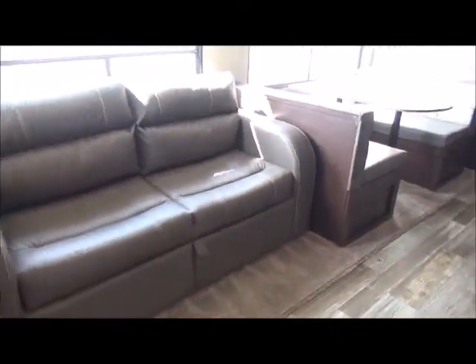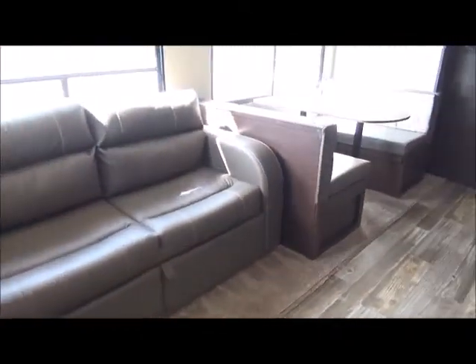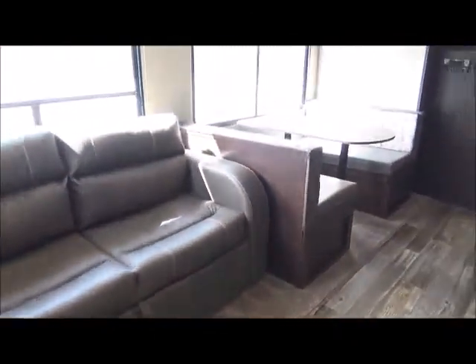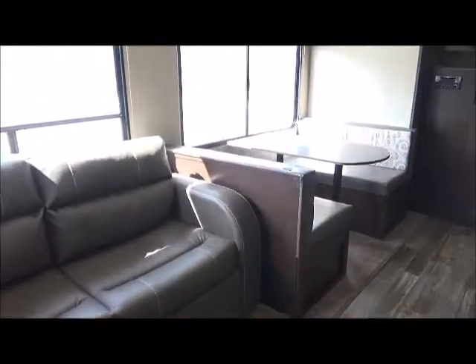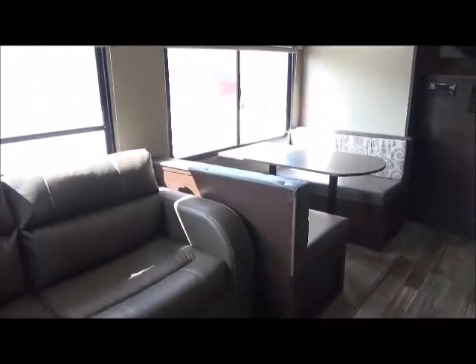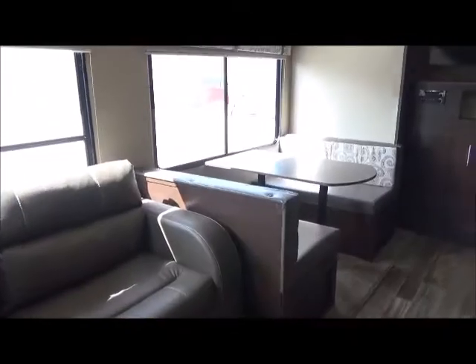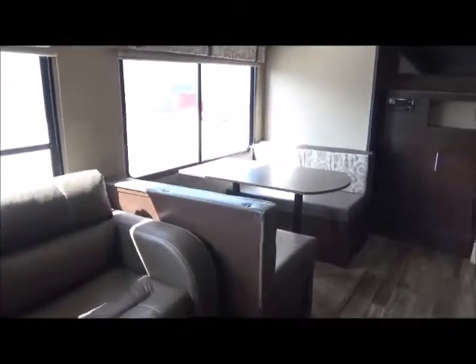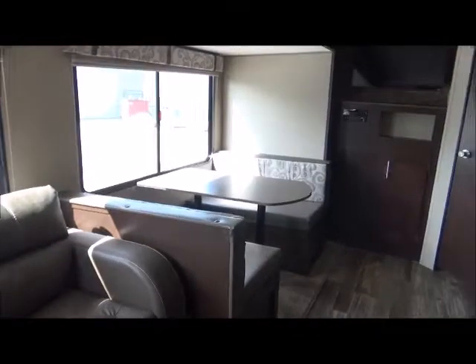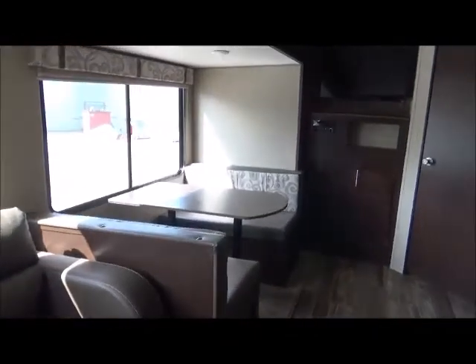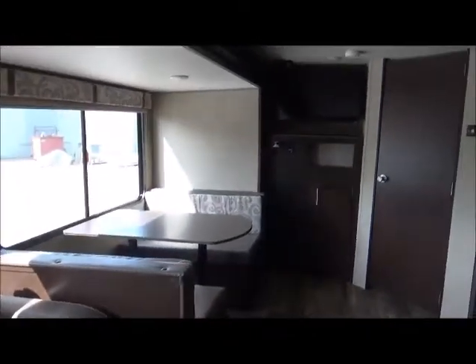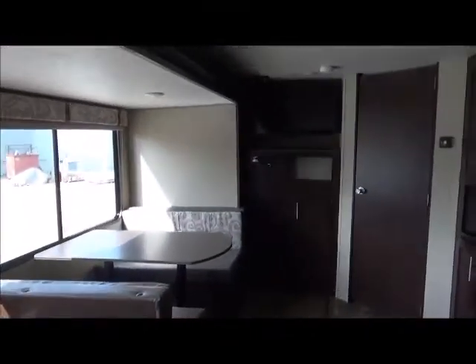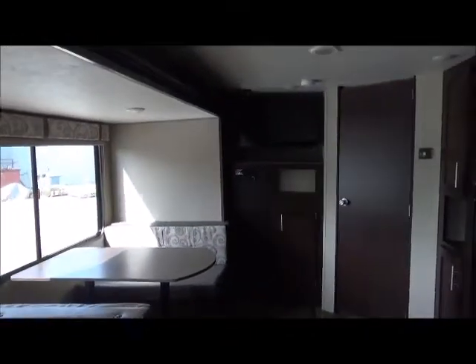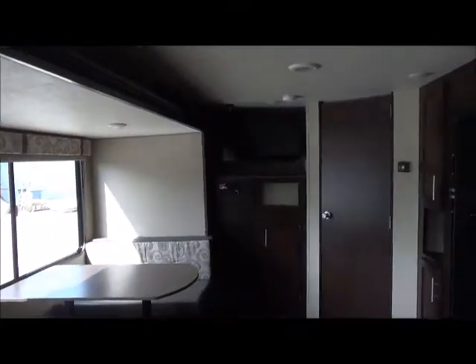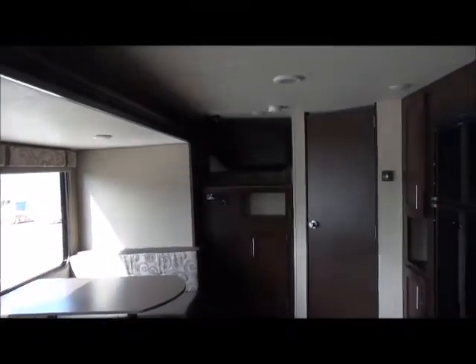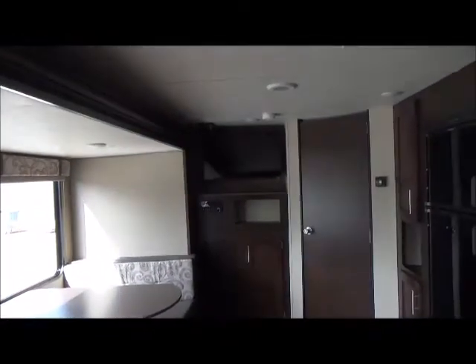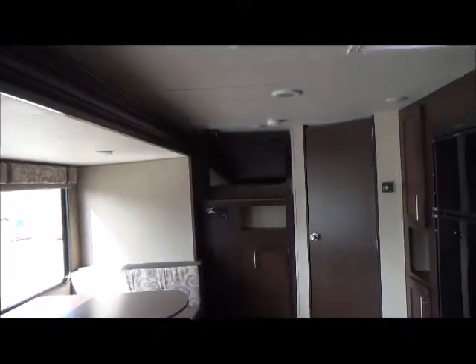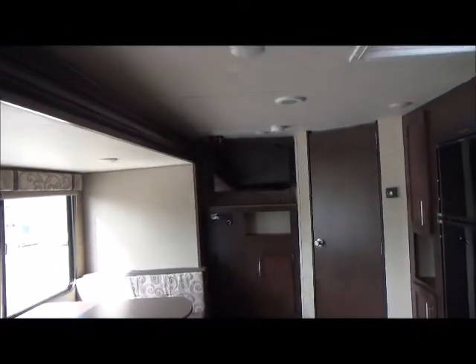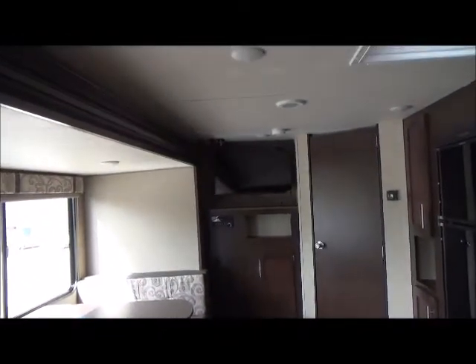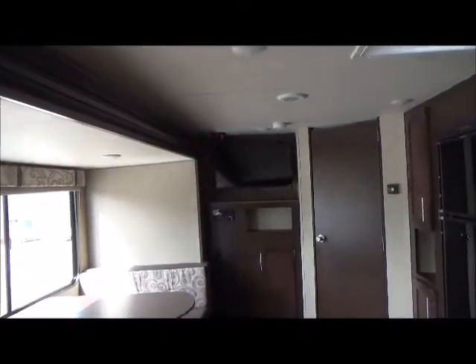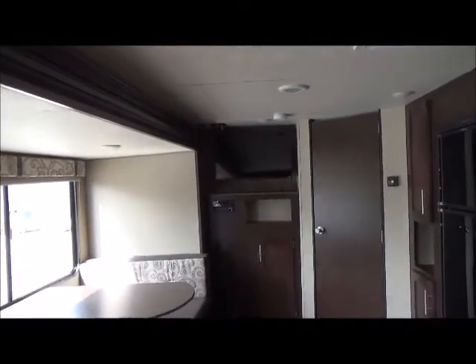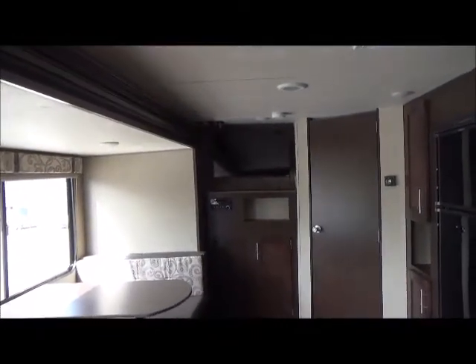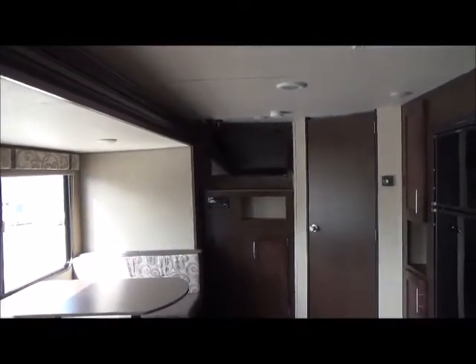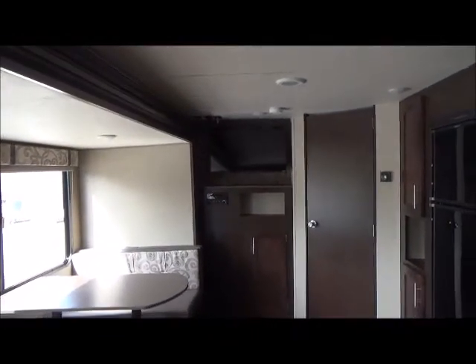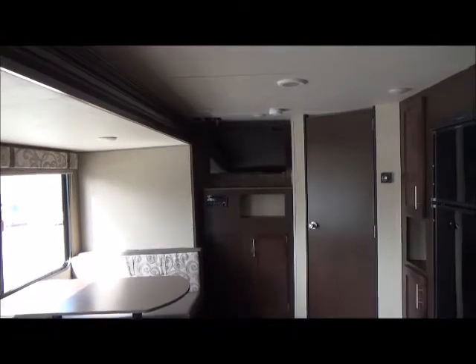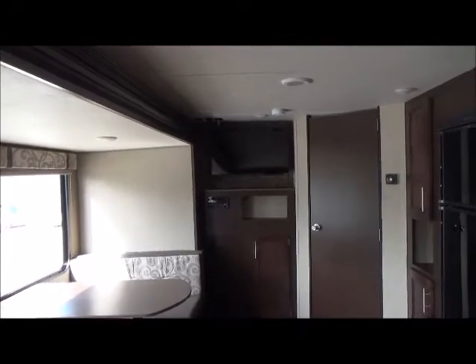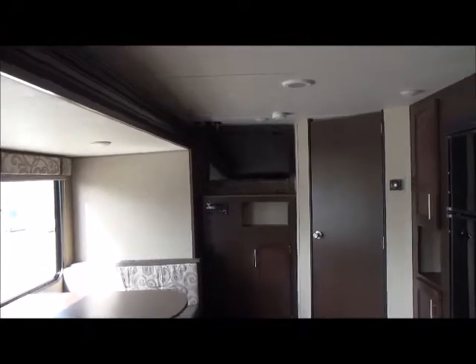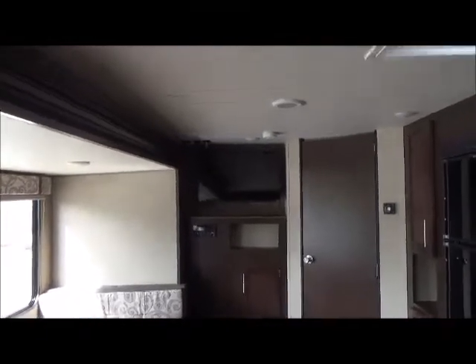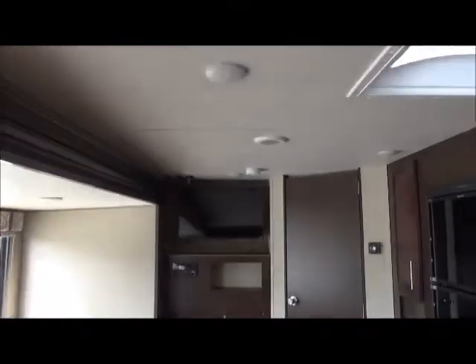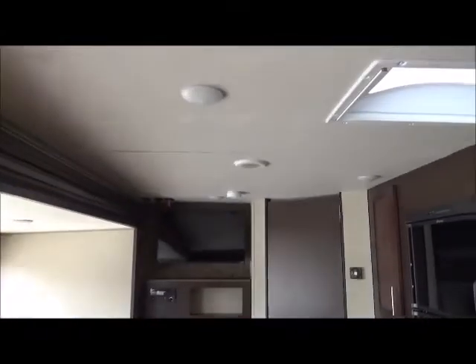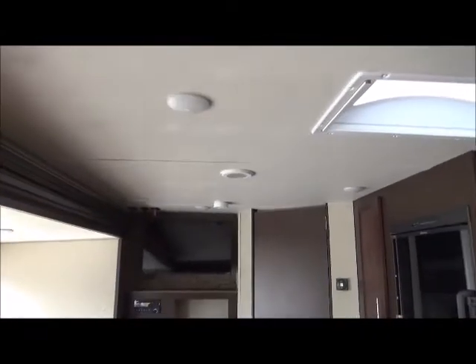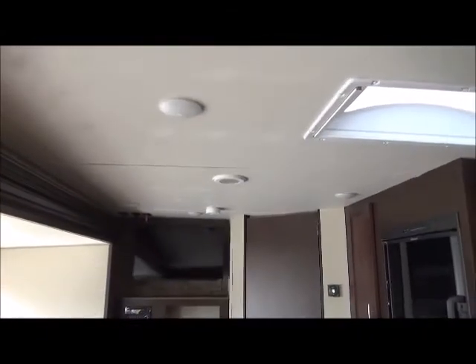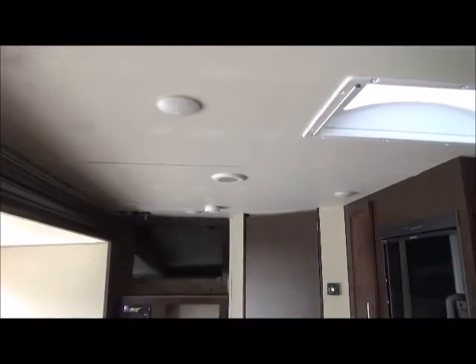The carpet that is in here is perfect. There's a booth dinette that folds down into a bed. There is your indoor entertainment center with the Vizio TV, DVD, AM, FM. You have speakers right there in the ceiling.